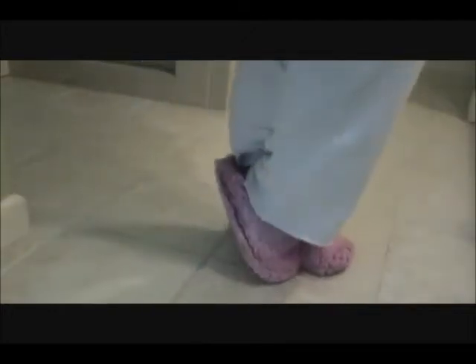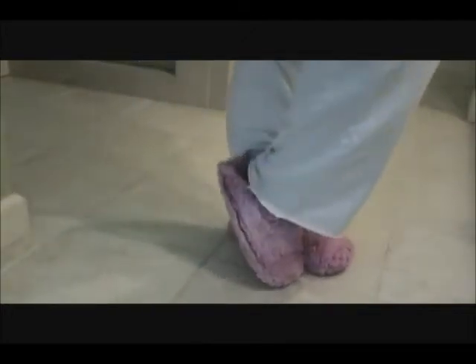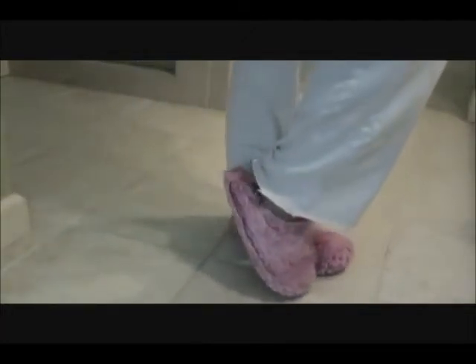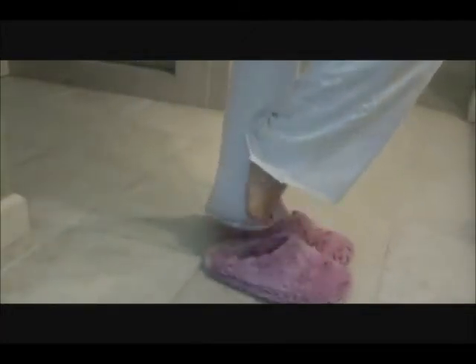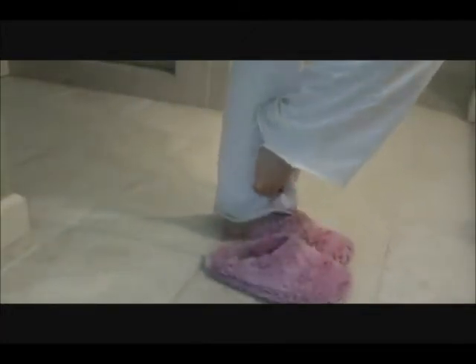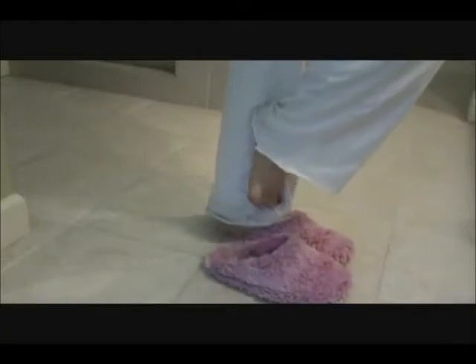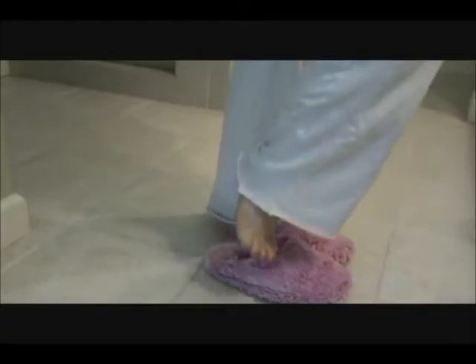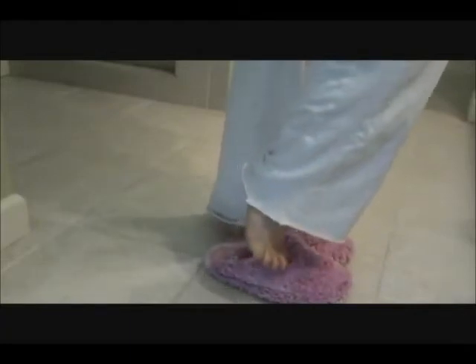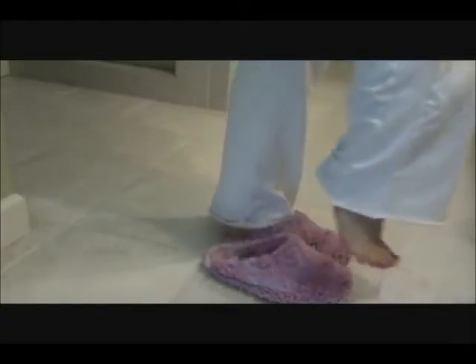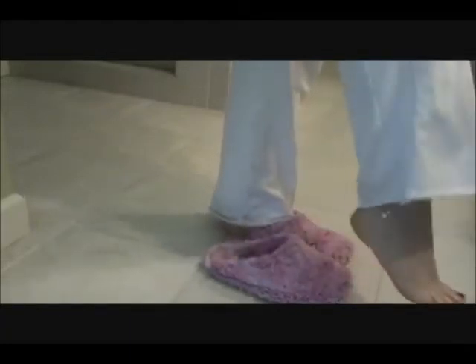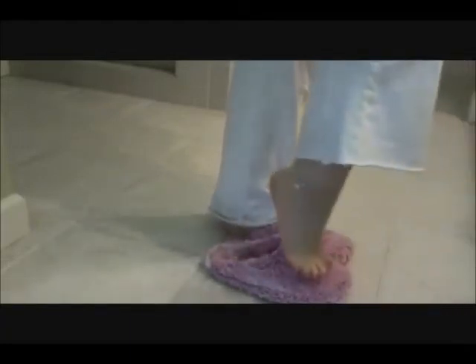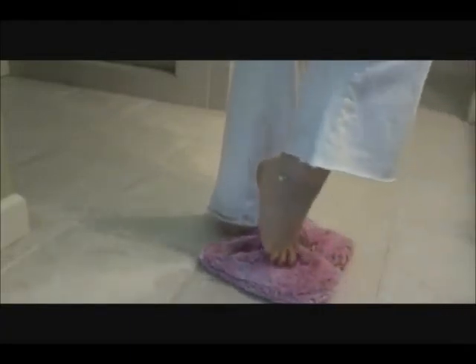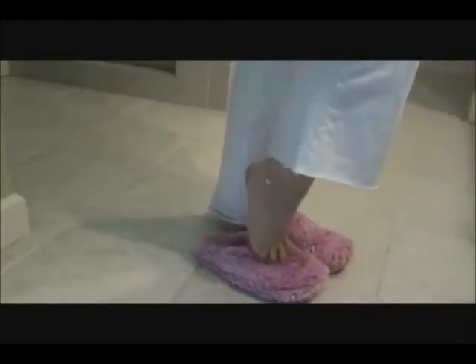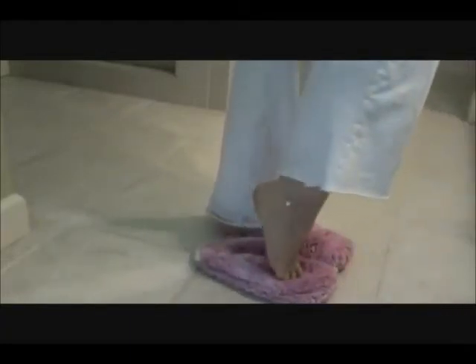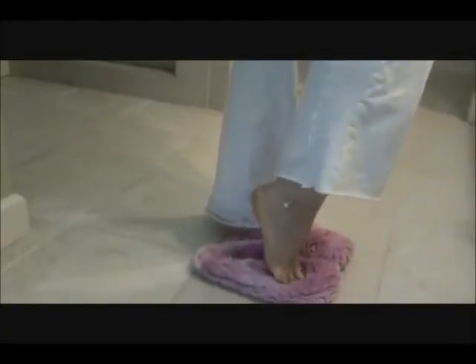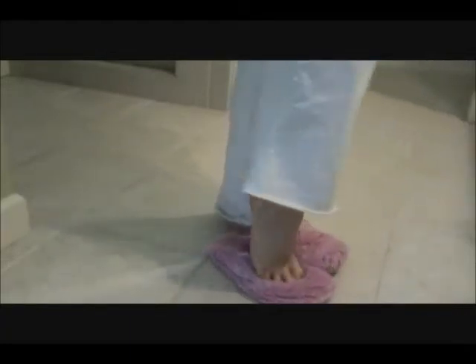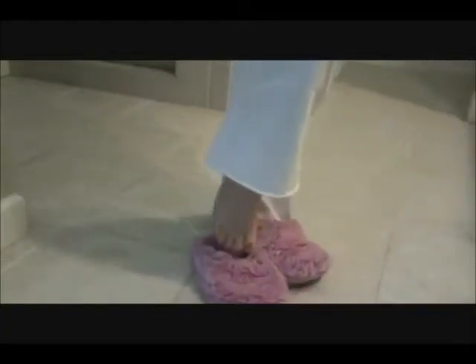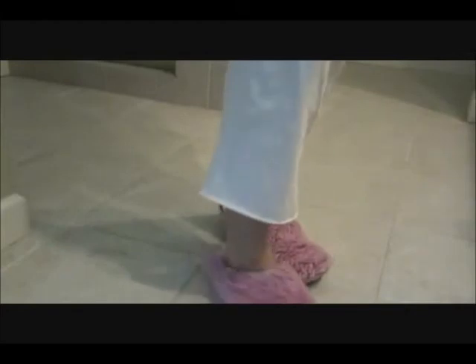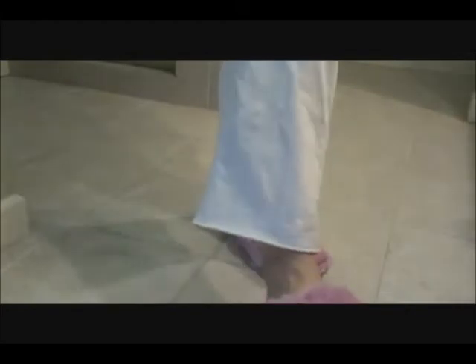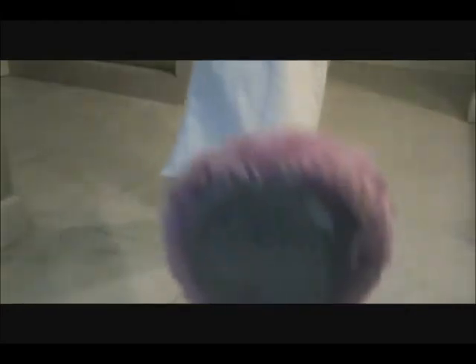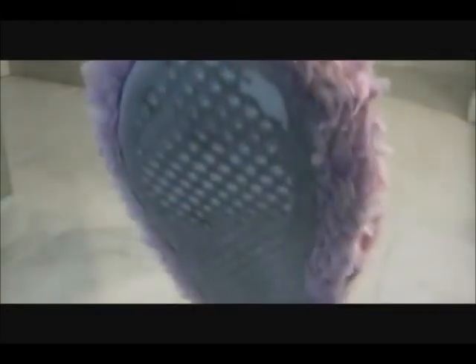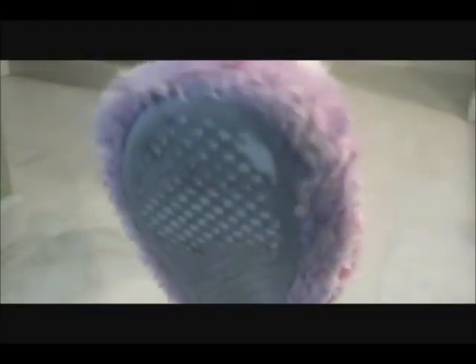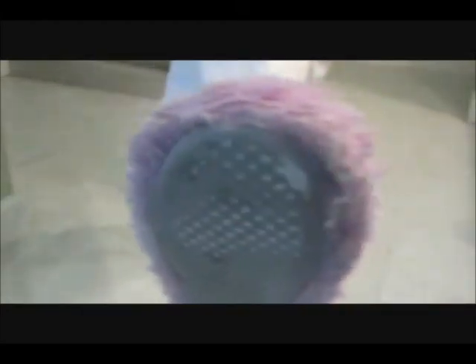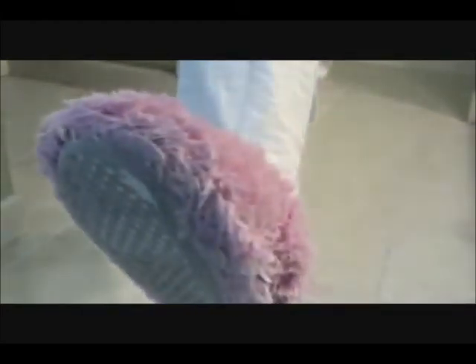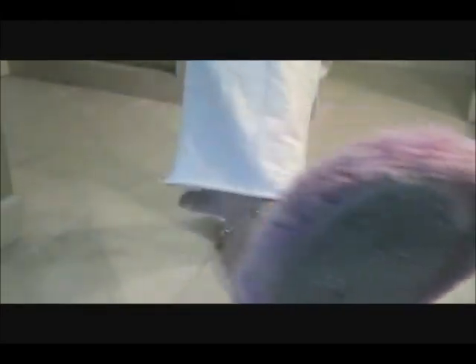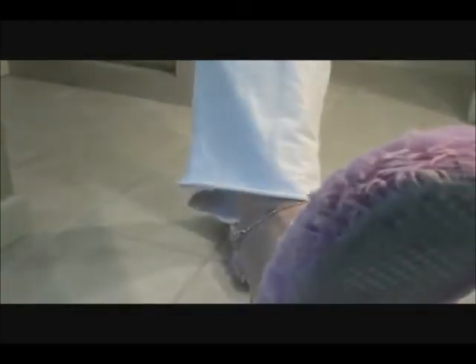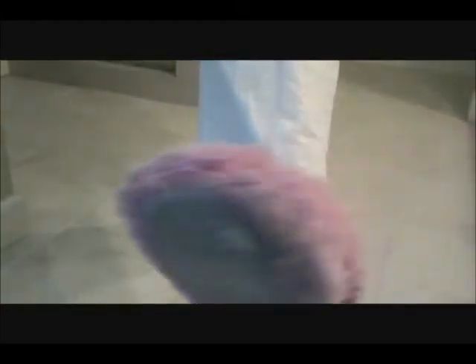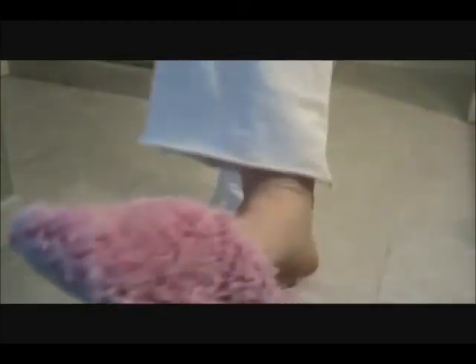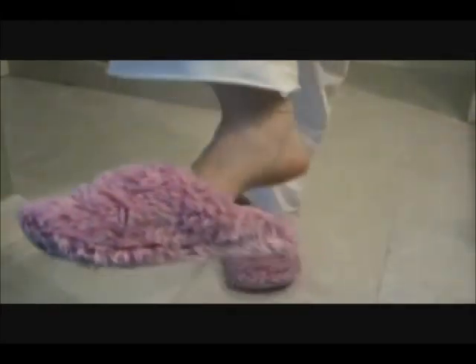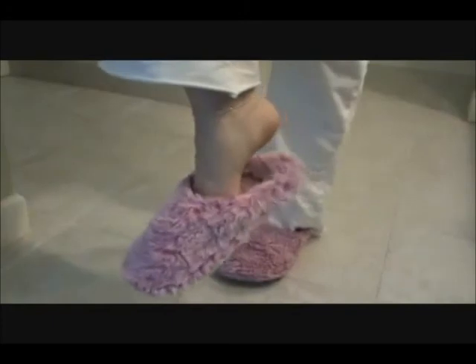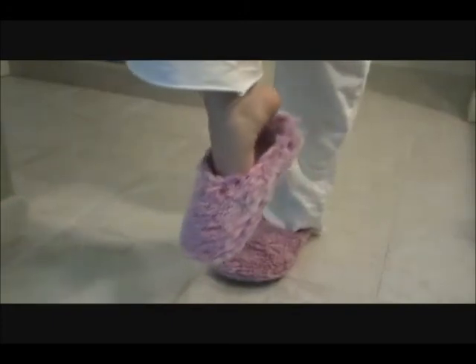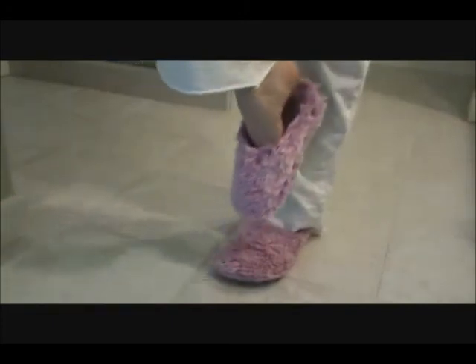I know what you're thinking. Those must be awfully uncomfortable to wear. Not at all. With soft padded insoles and 100% polyester fleece, you'll think you're floating on the clouds above. Do your toes a favour and get some bright light slippers today.